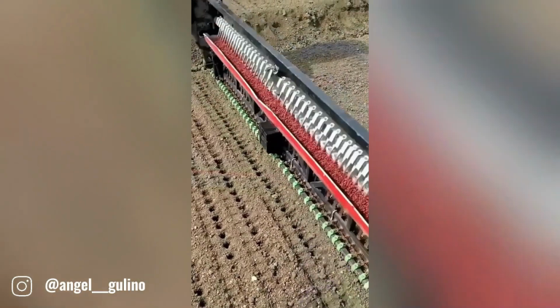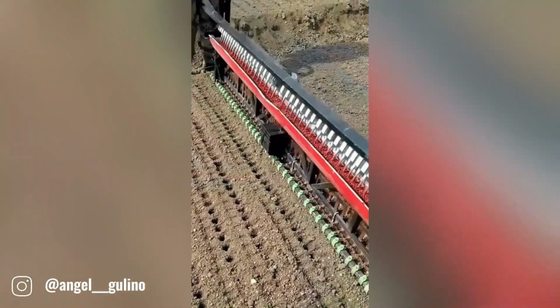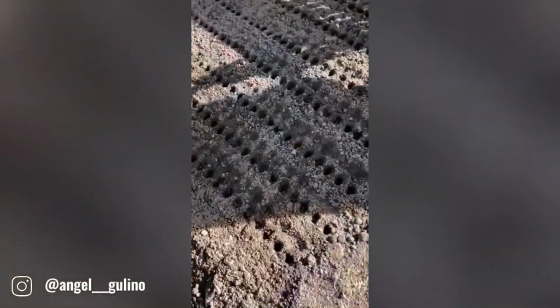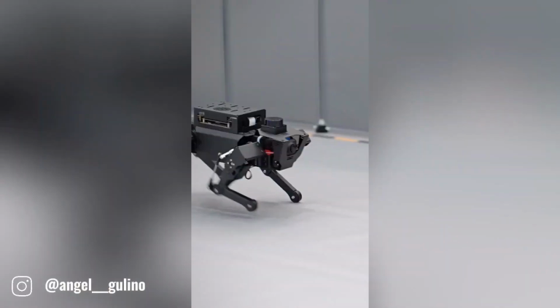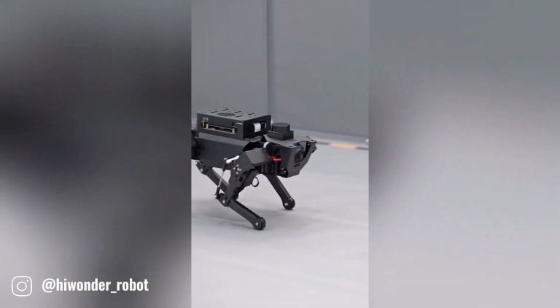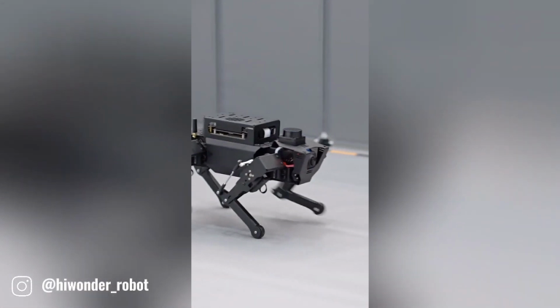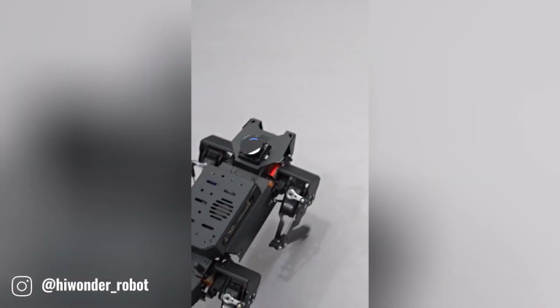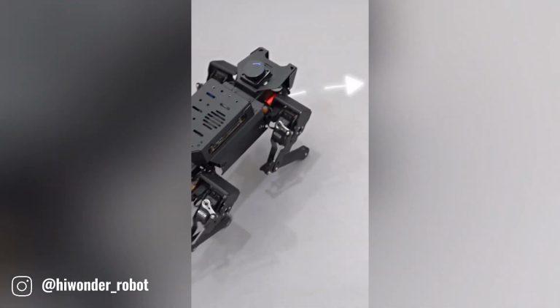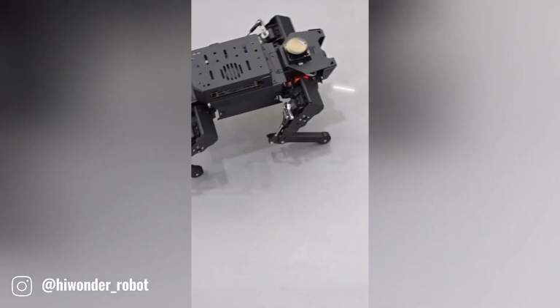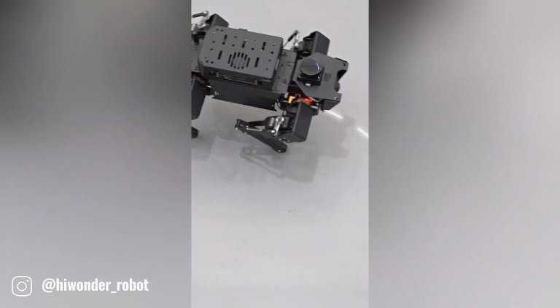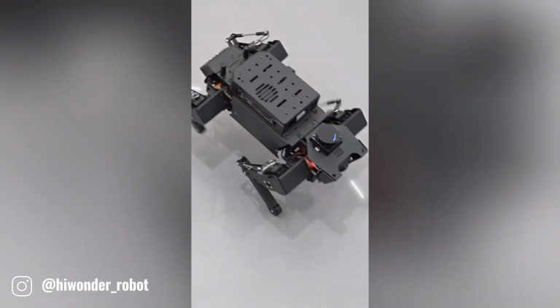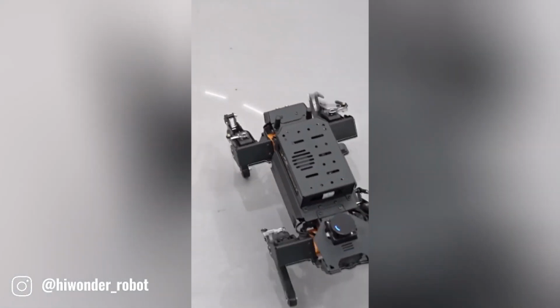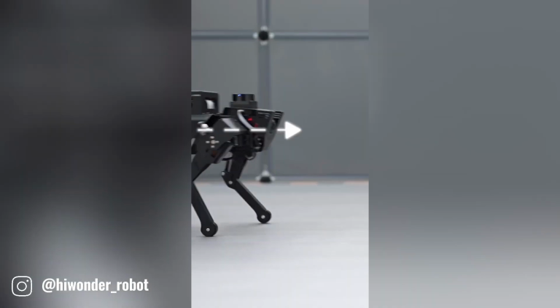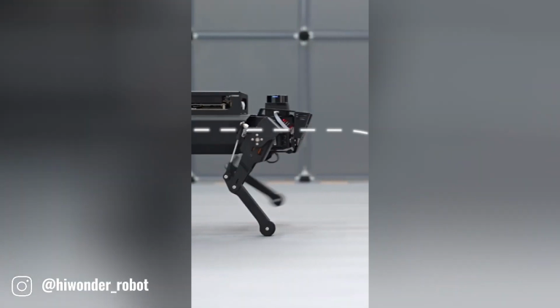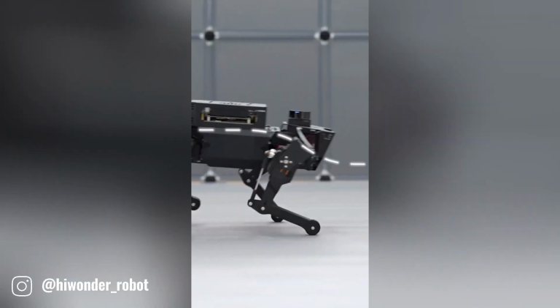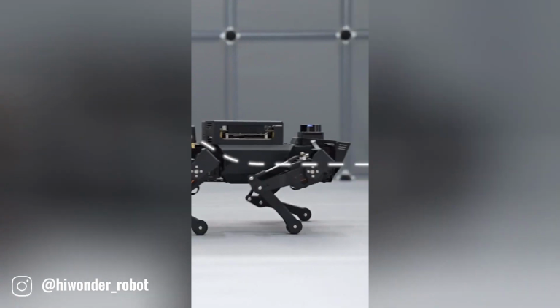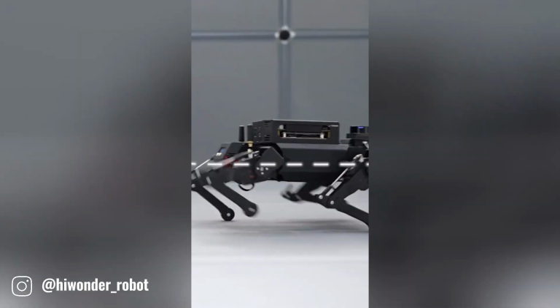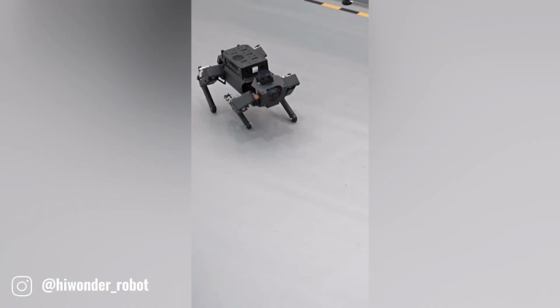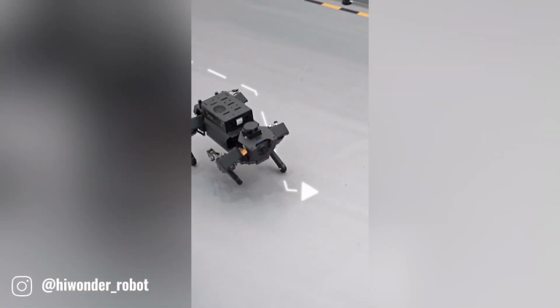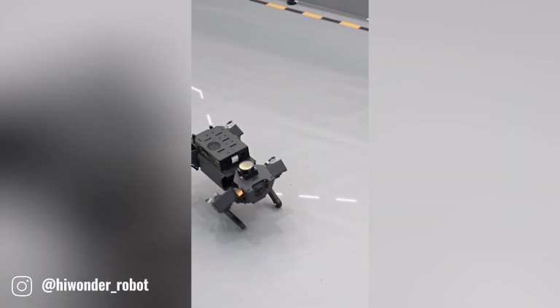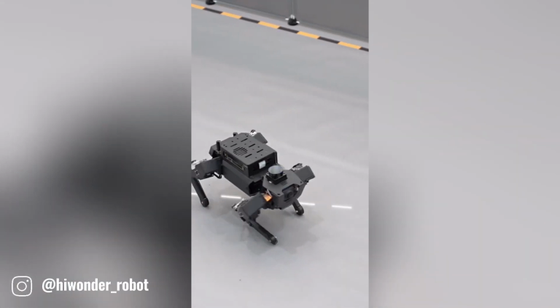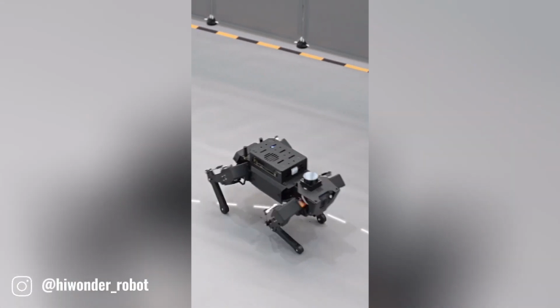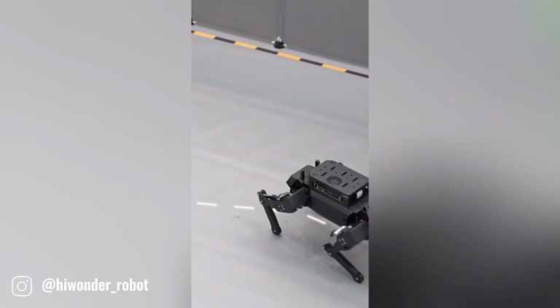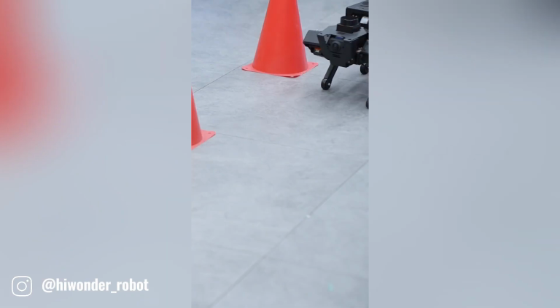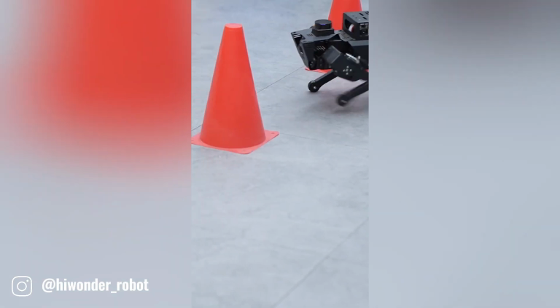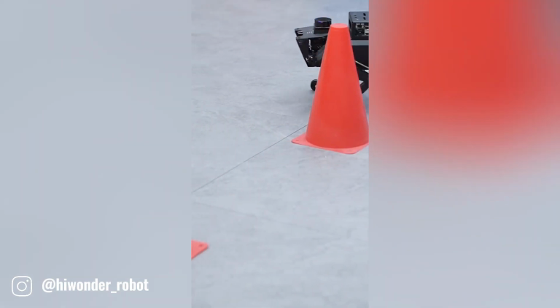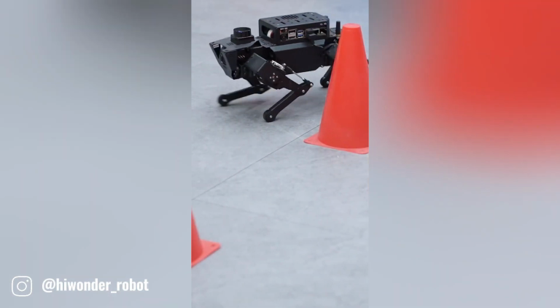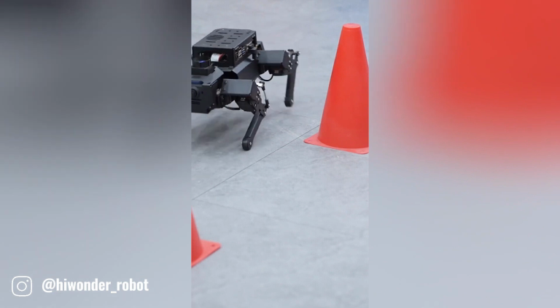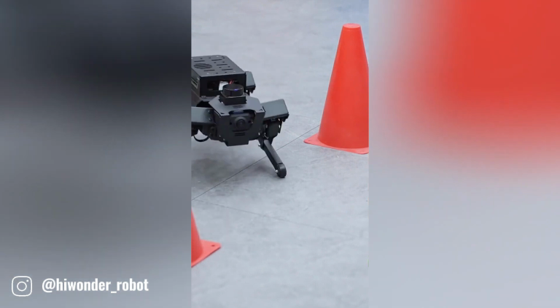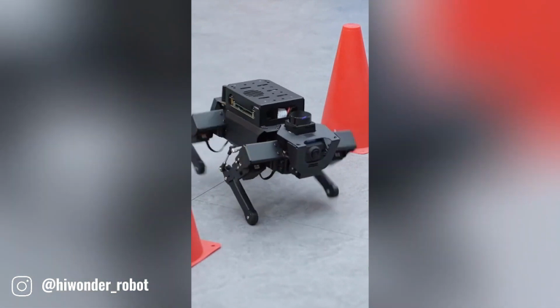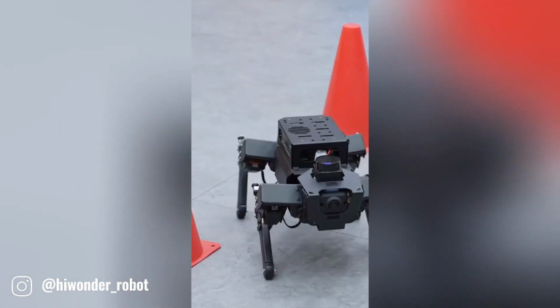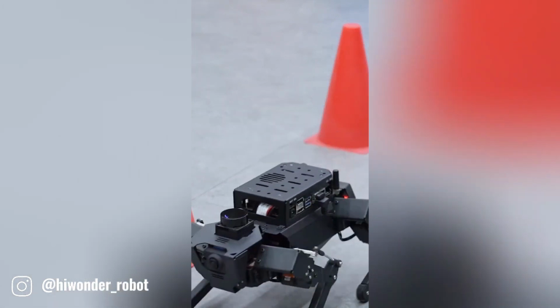The Jetson Rossbug is a specialized robot platform designed for research and development in the field of robotics. Based on the NVIDIA Jetson platform, it offers powerful computing capabilities and is equipped with robot operating system.